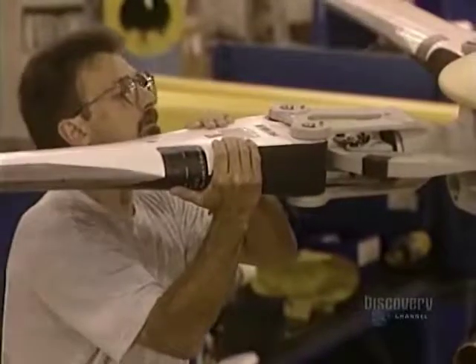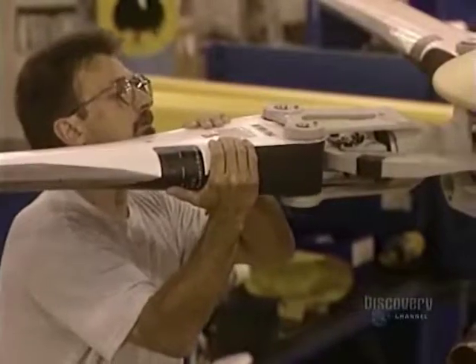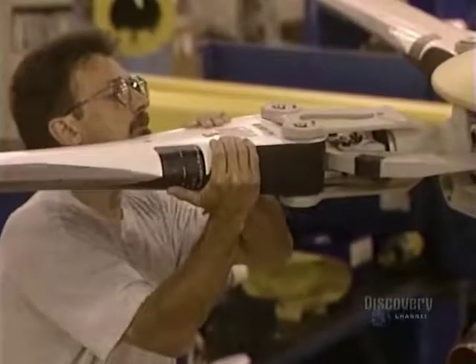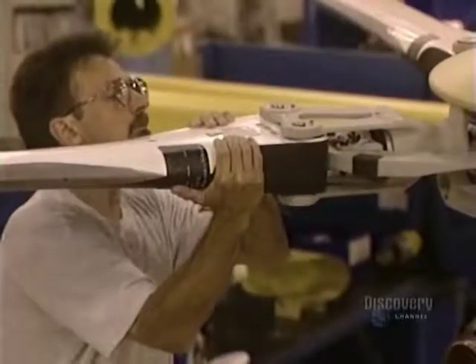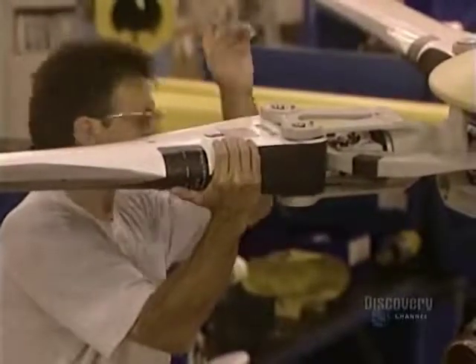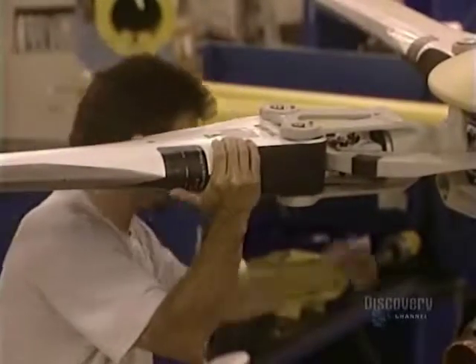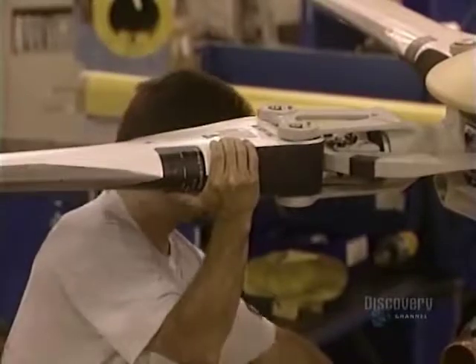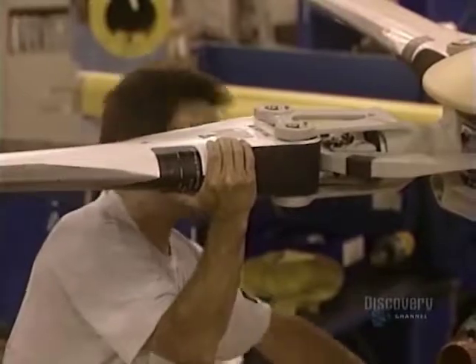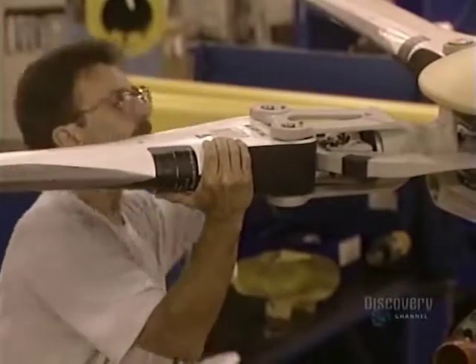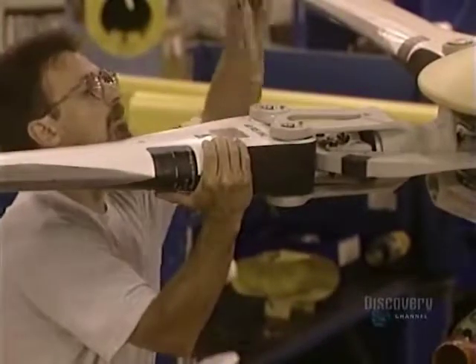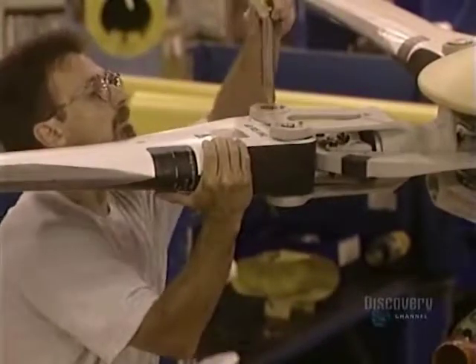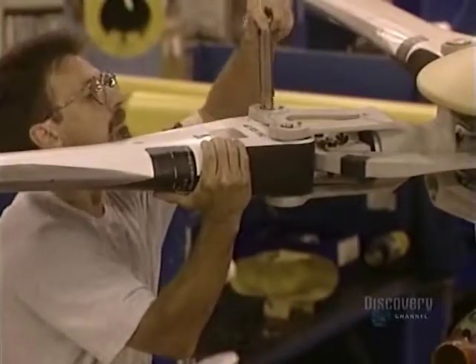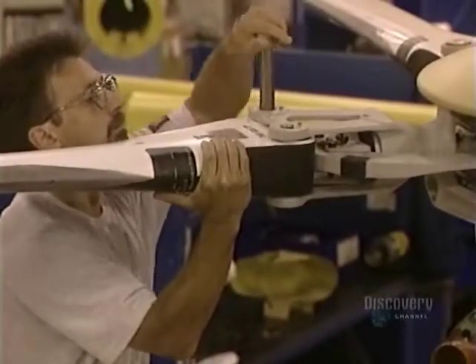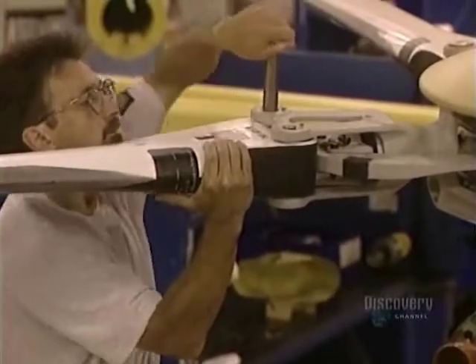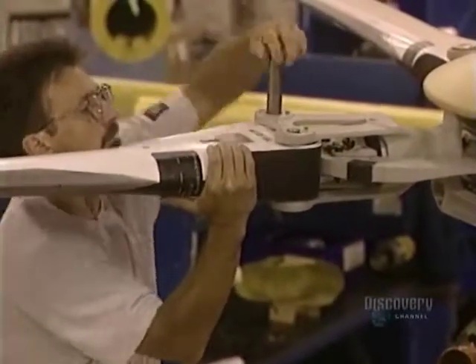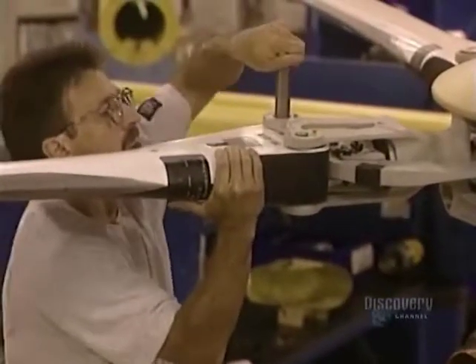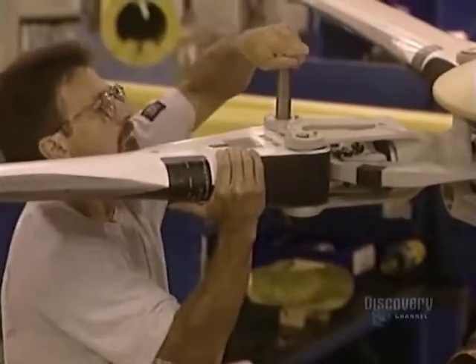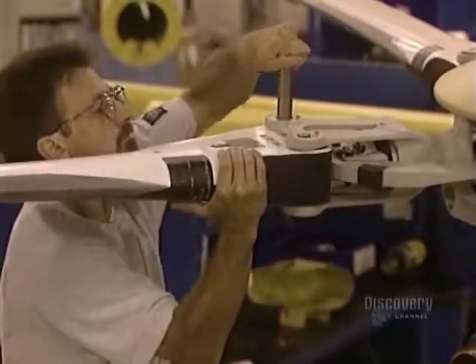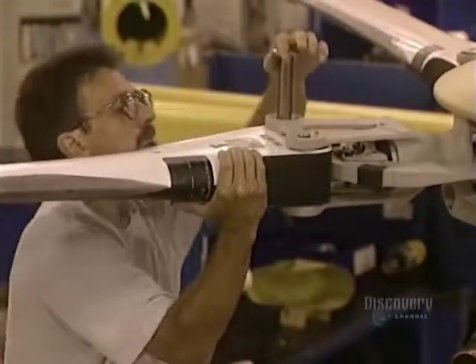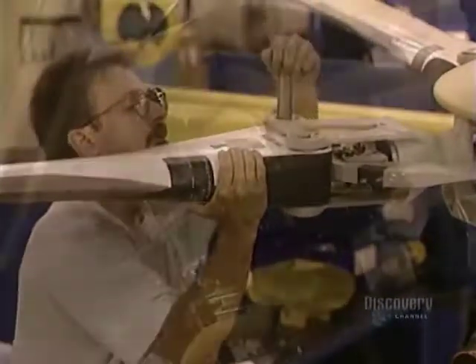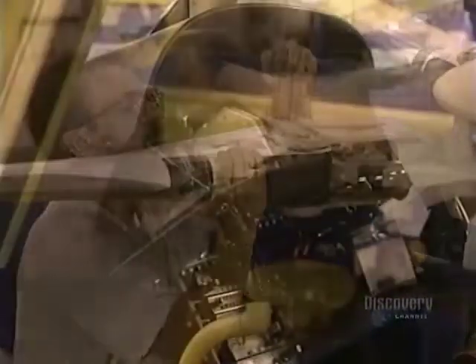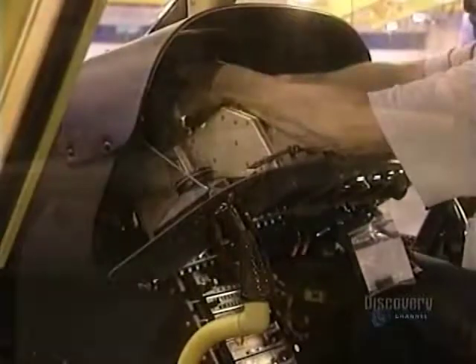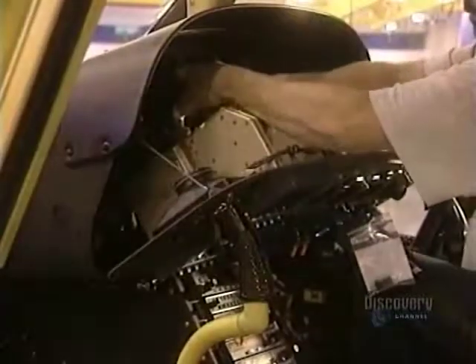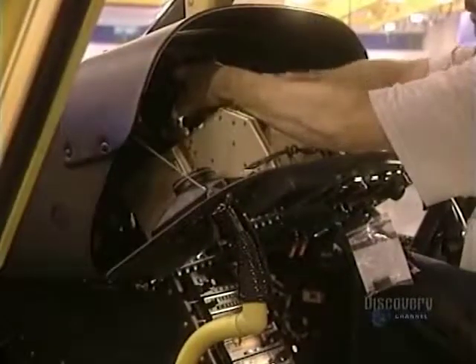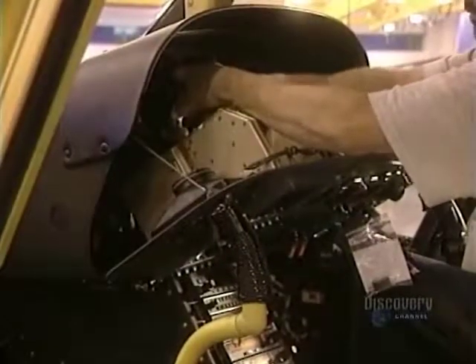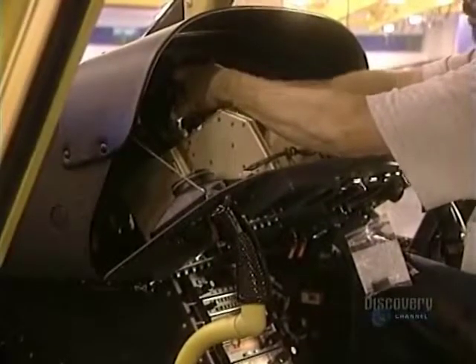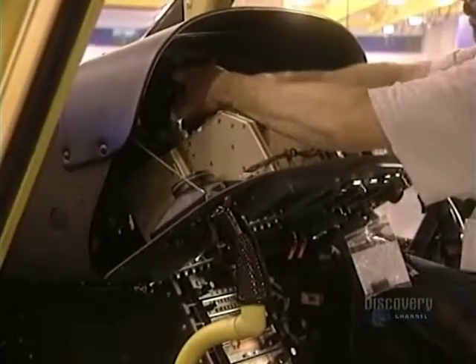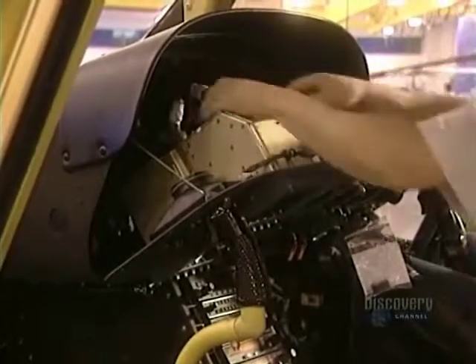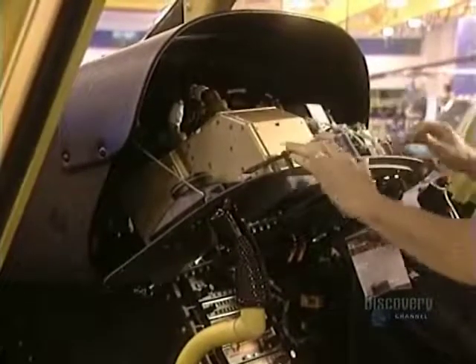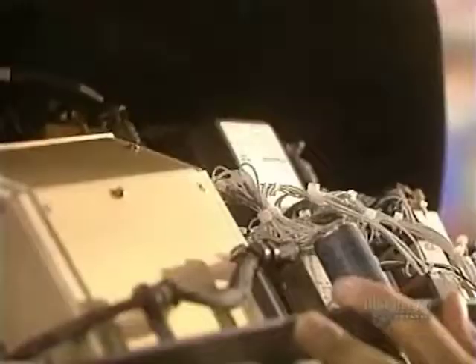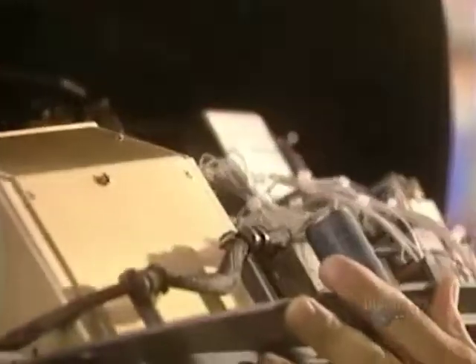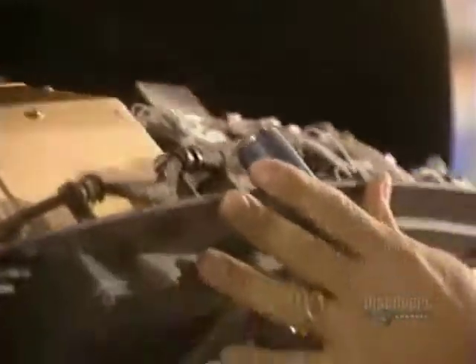Now they bolt on the four blades which make the helicopter fly. Weighing 41 kilos each, they're made of composite materials and an aluminum alloy. They're attached to the main rotor.